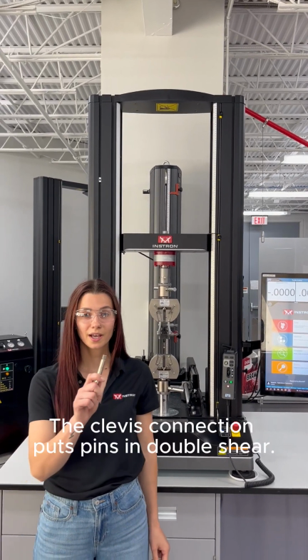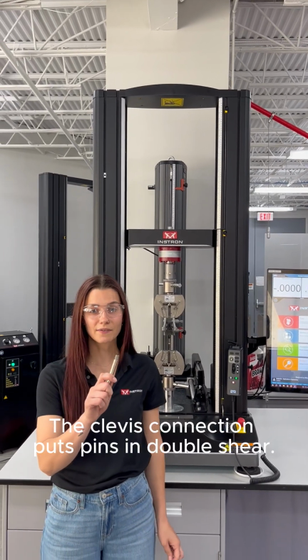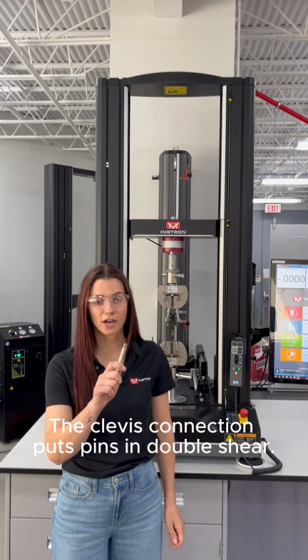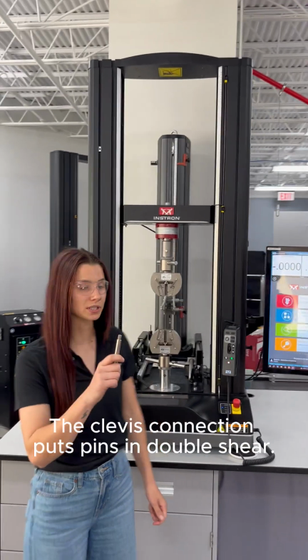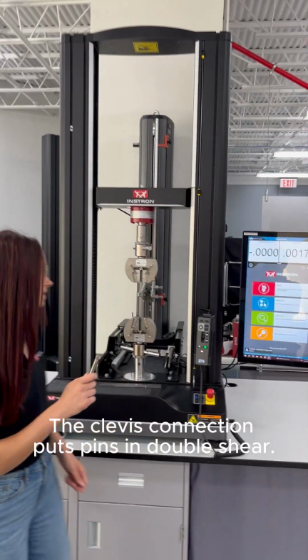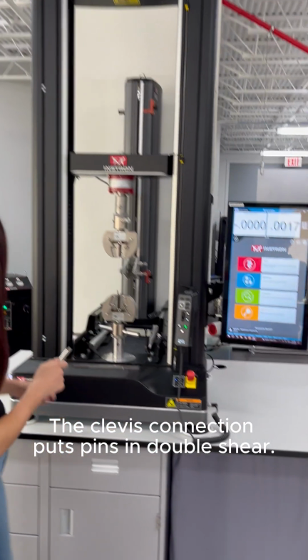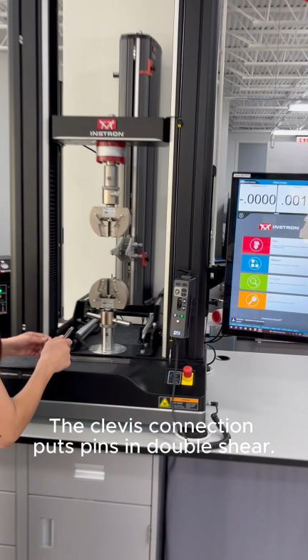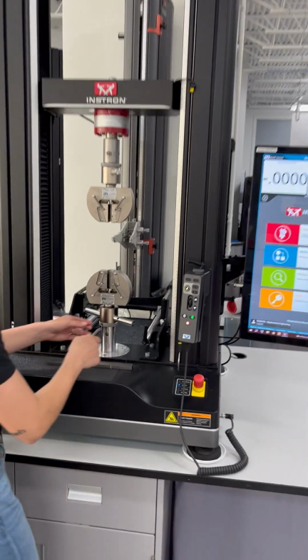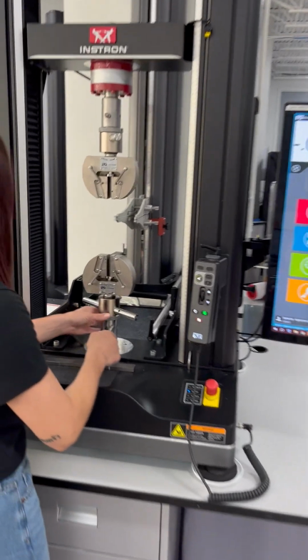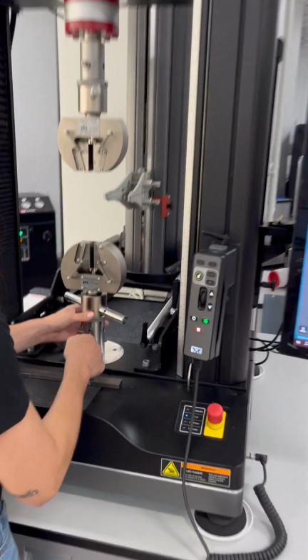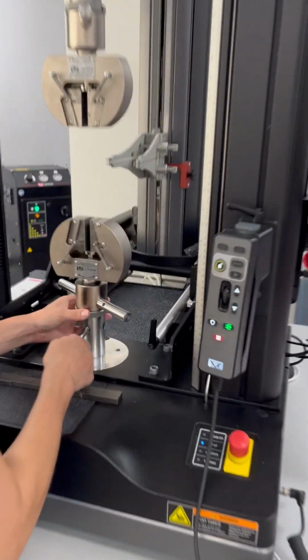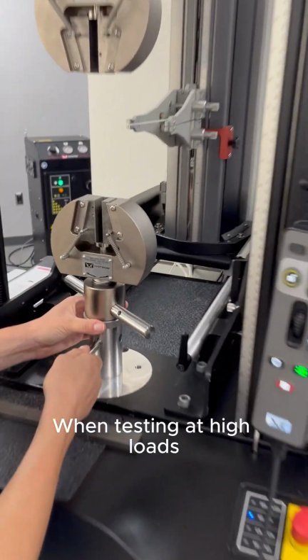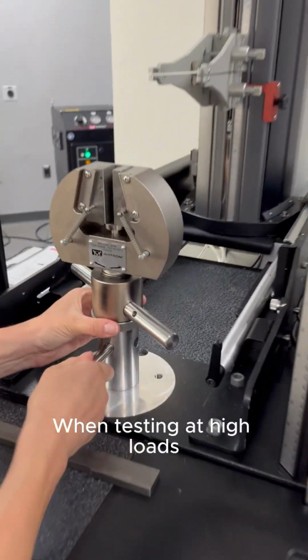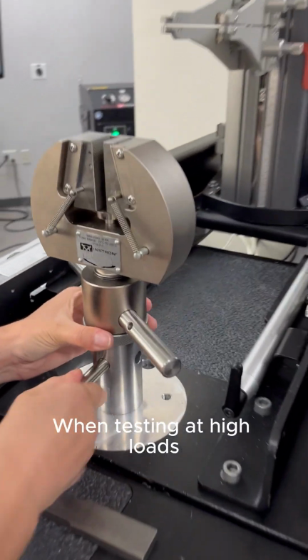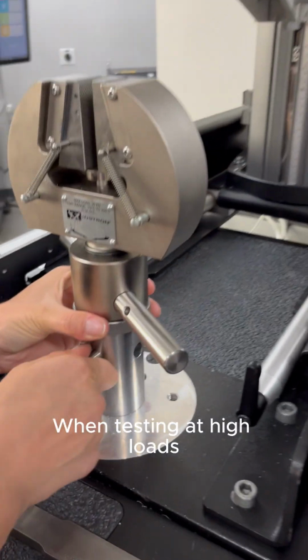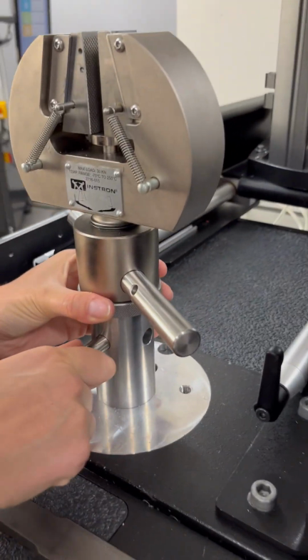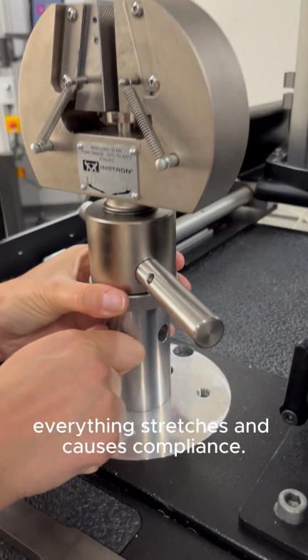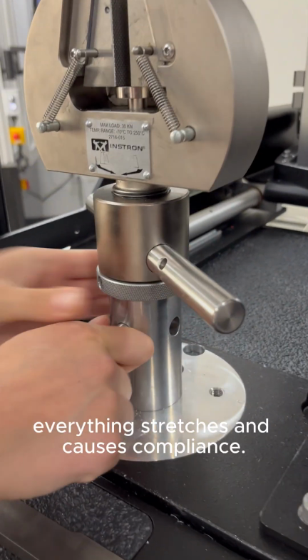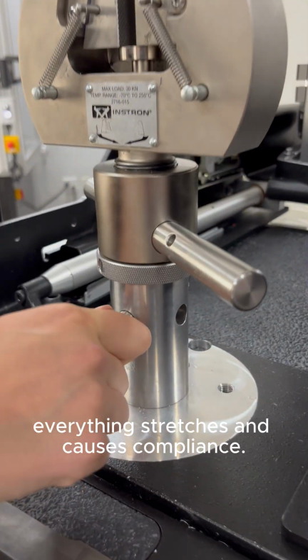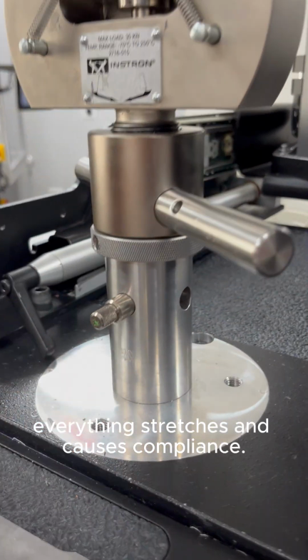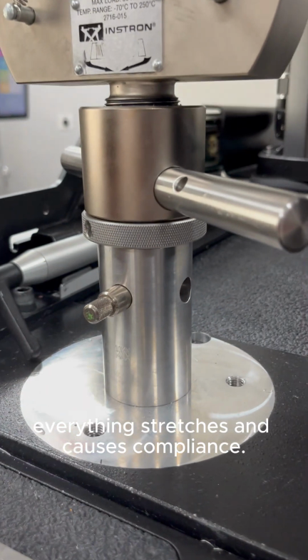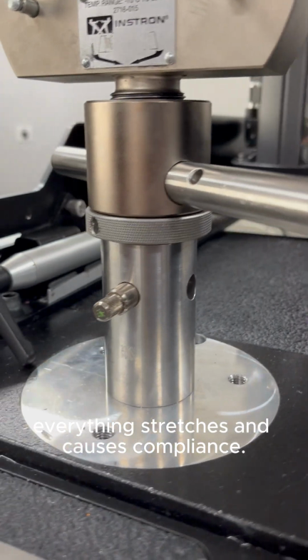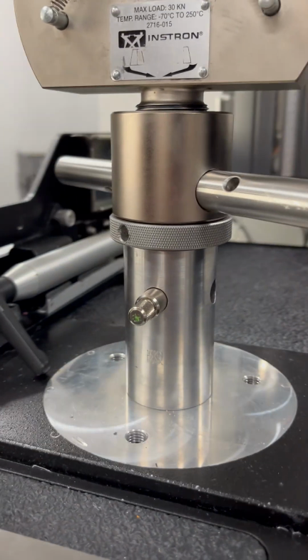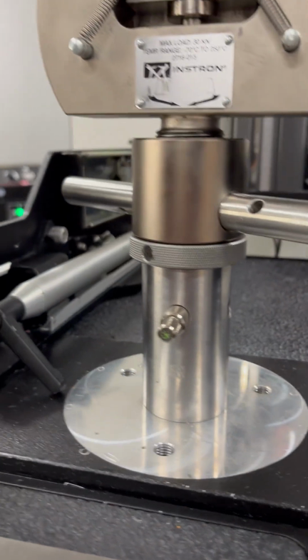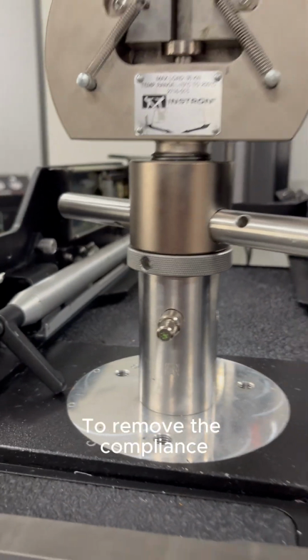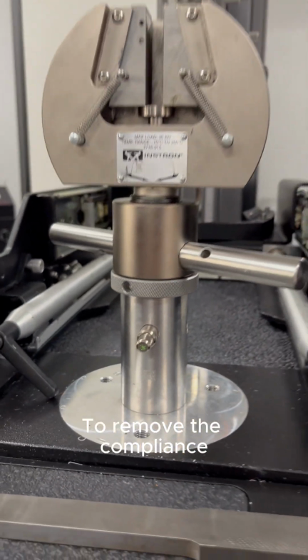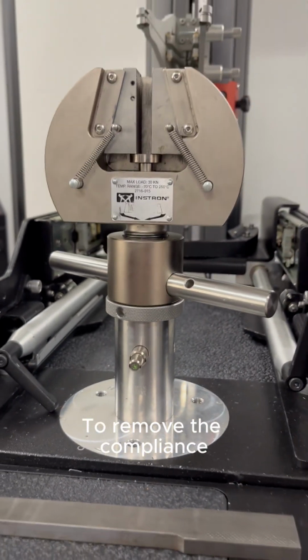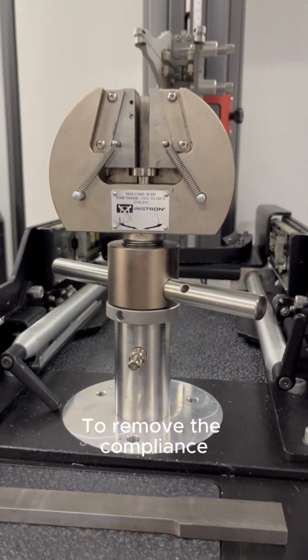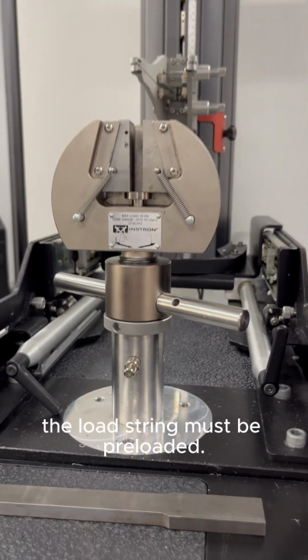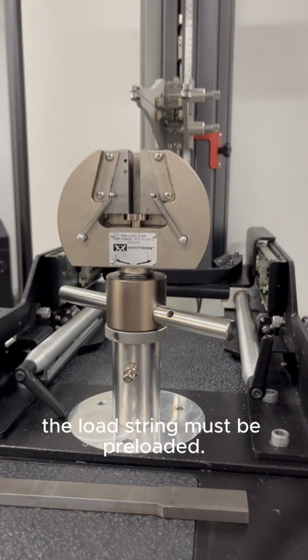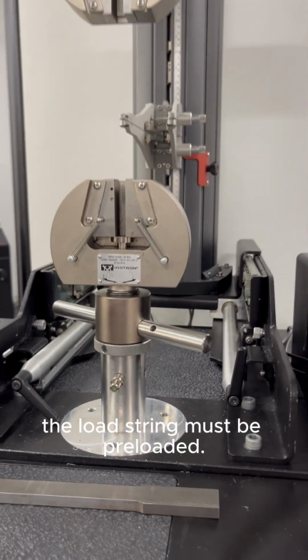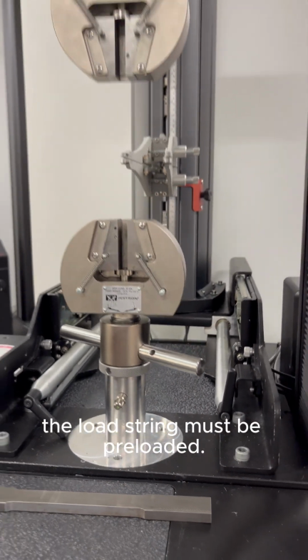The clevis connection puts pins in double shear. When testing at high loads, everything stretches and causes compliance. To remove the compliance, the load string must be preloaded.